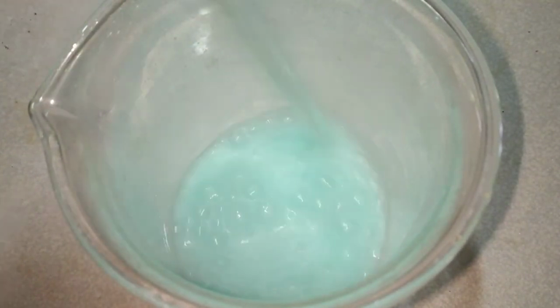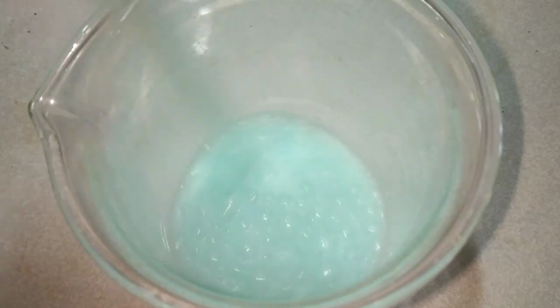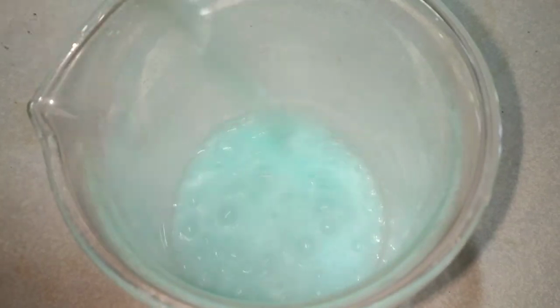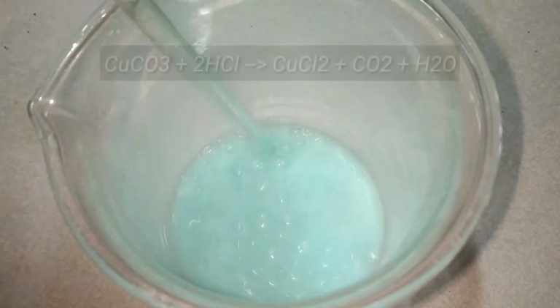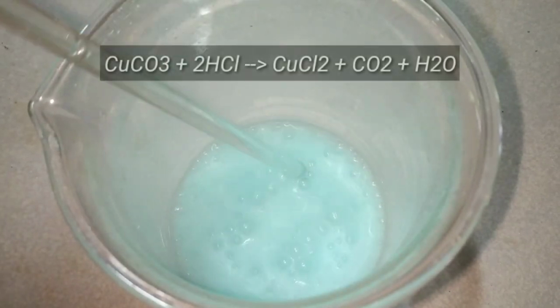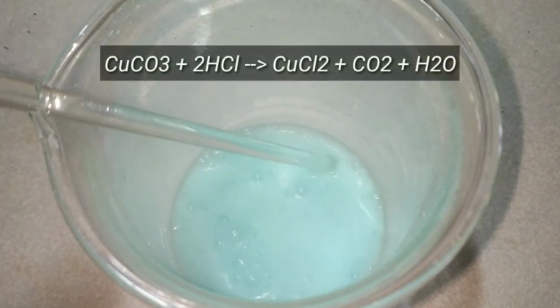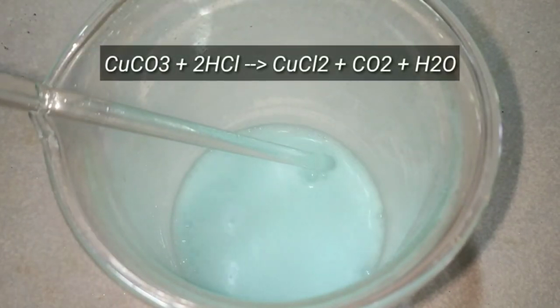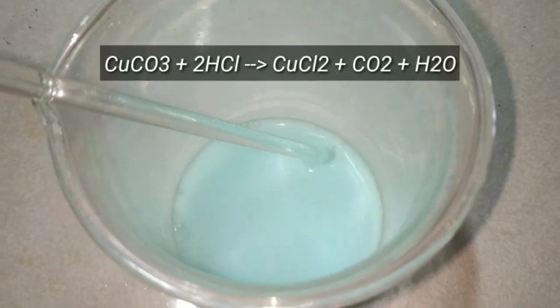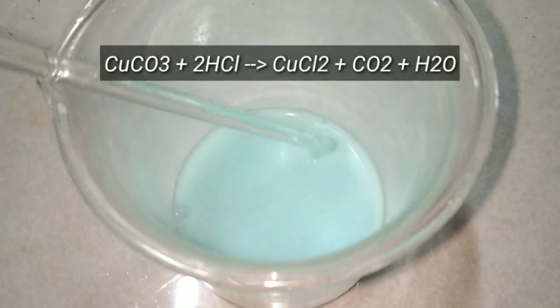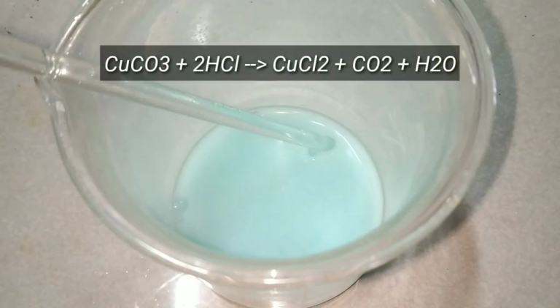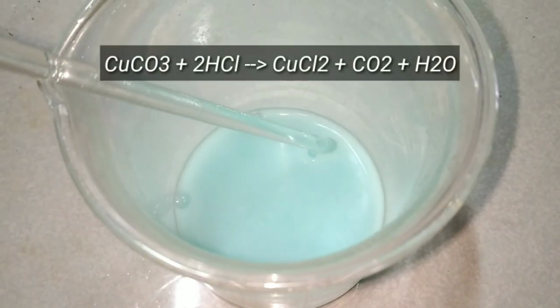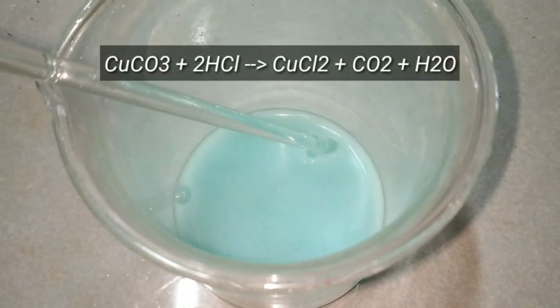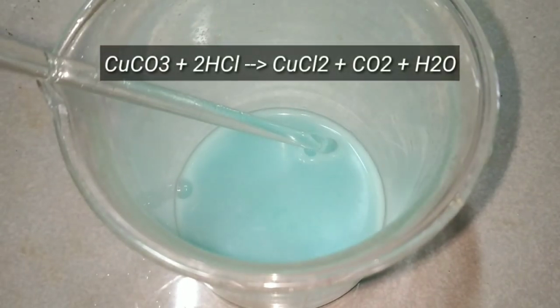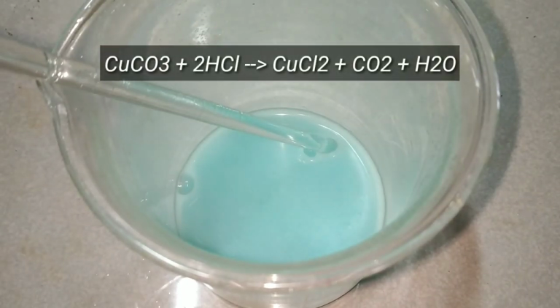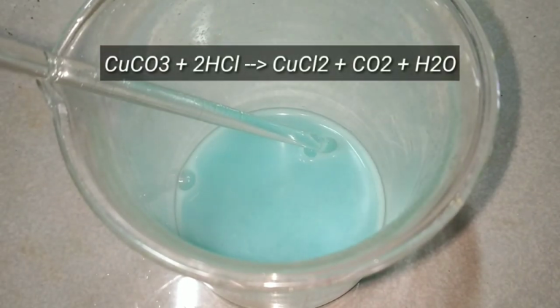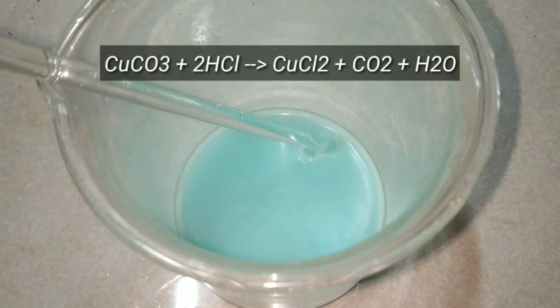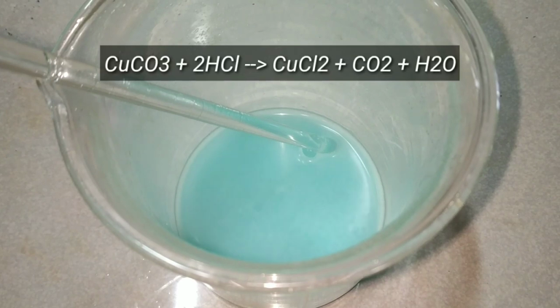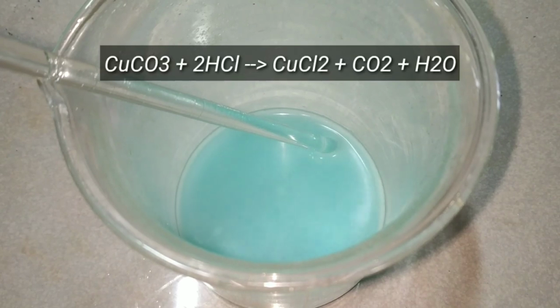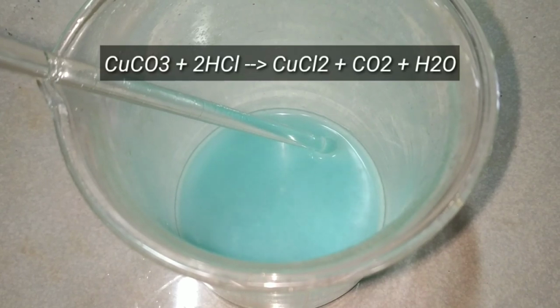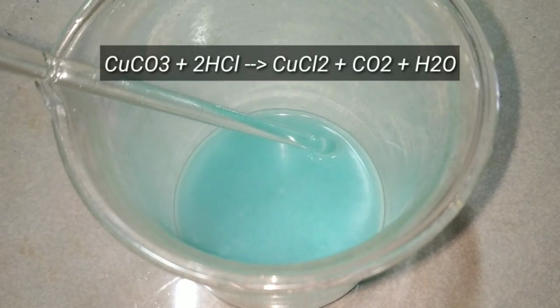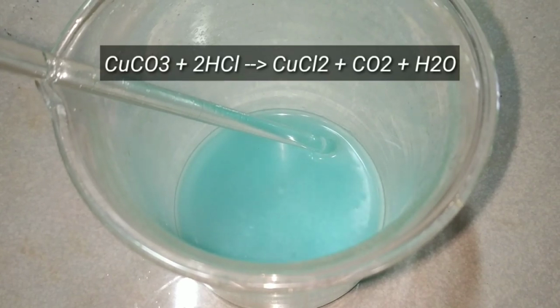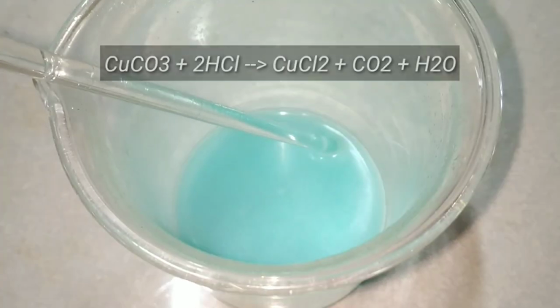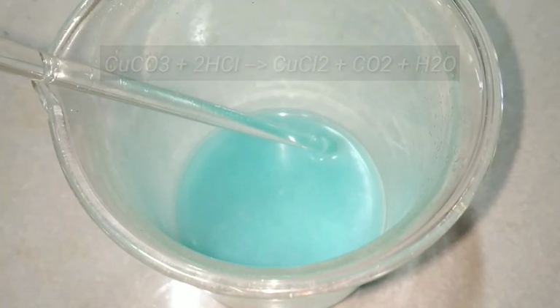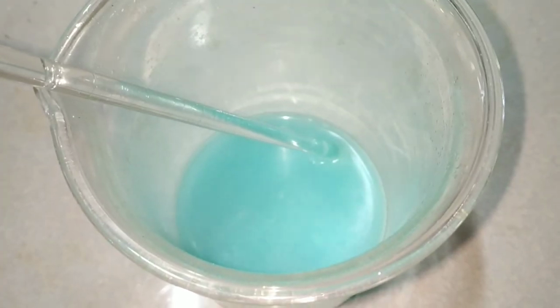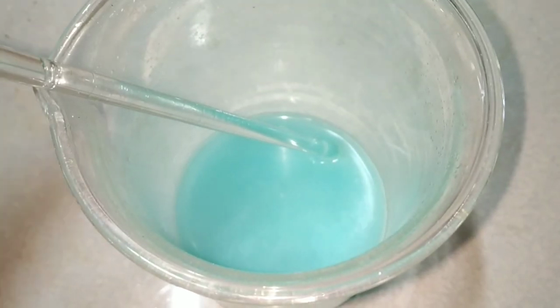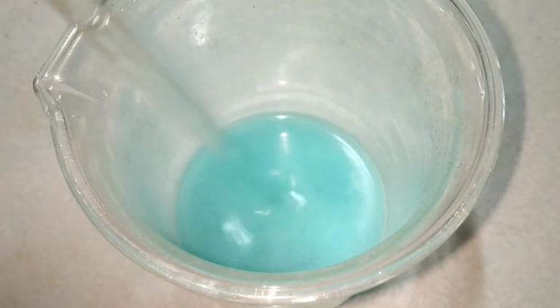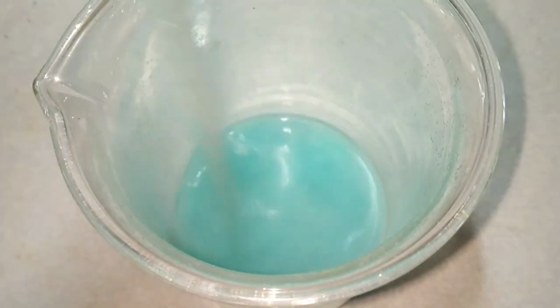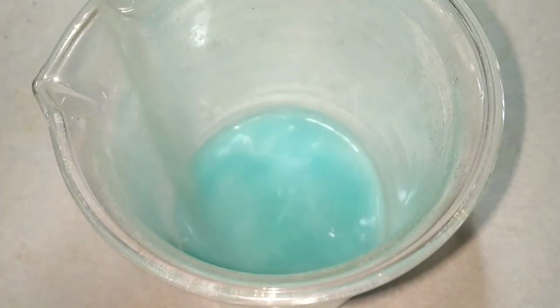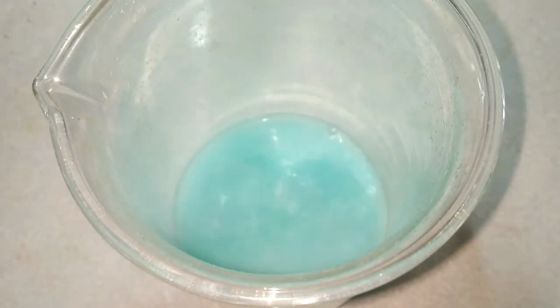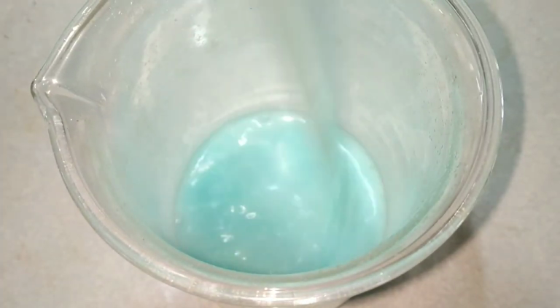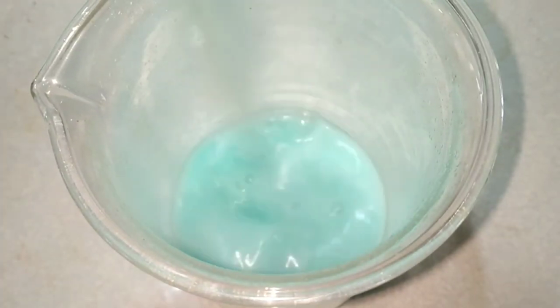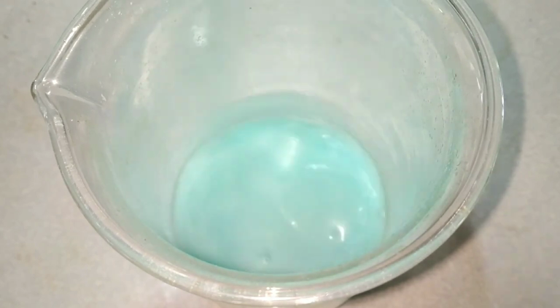What's happening here is copper carbonate reacts with two molecules of hydrochloric acid to form copper 2 chloride, carbon dioxide gas, and water.